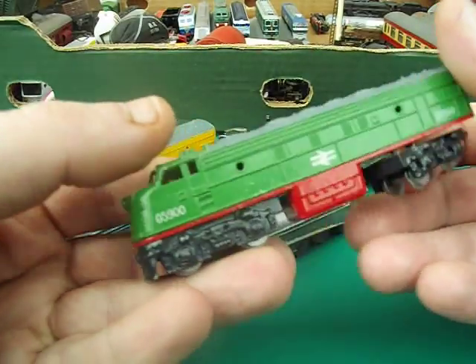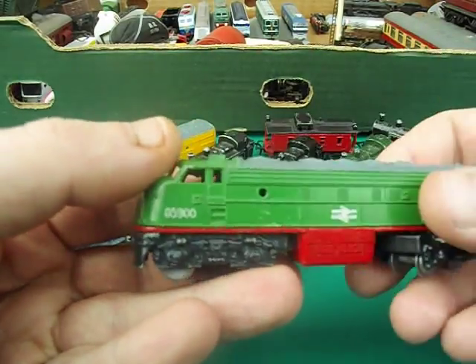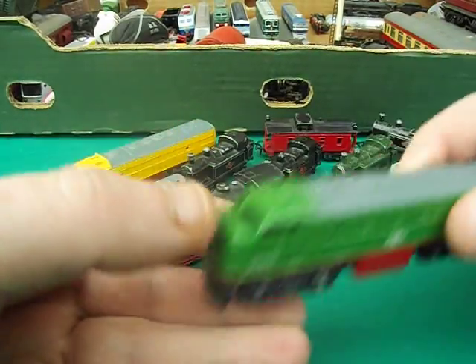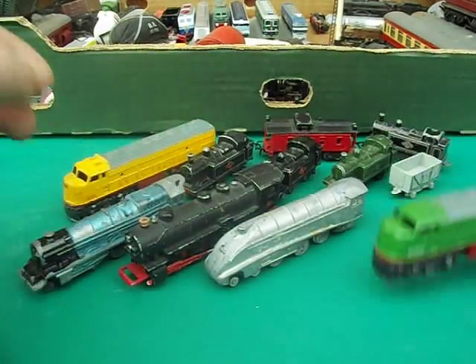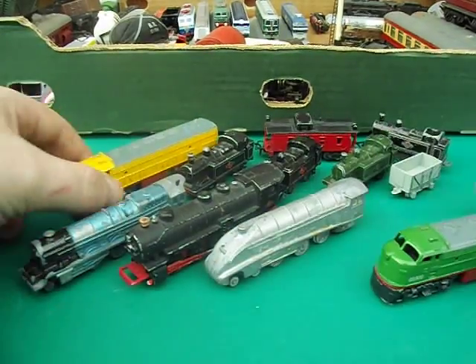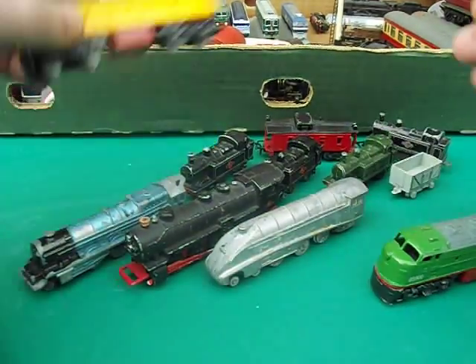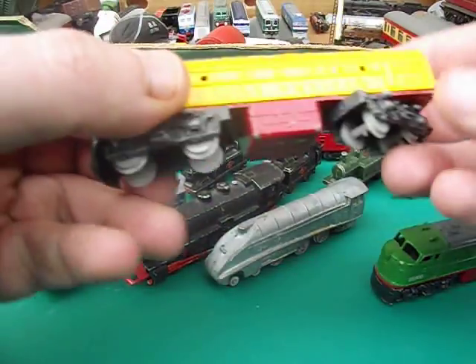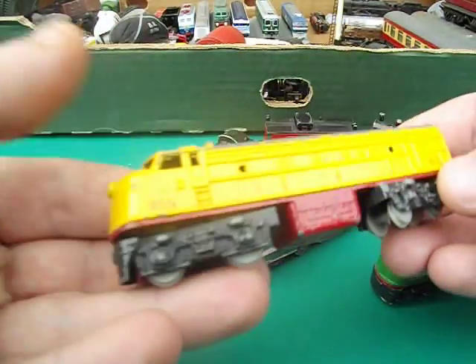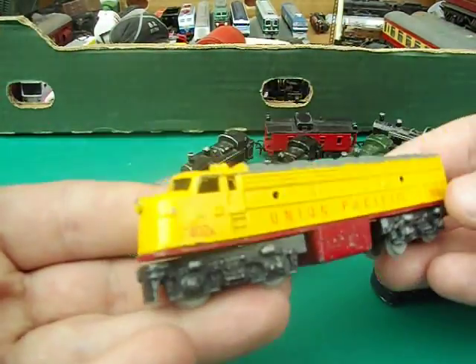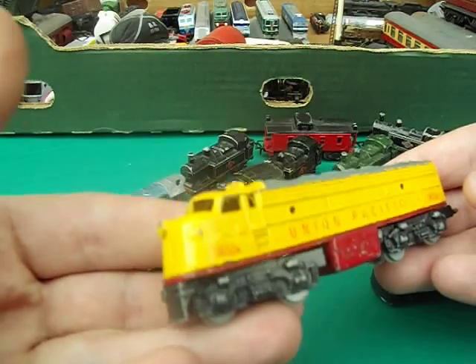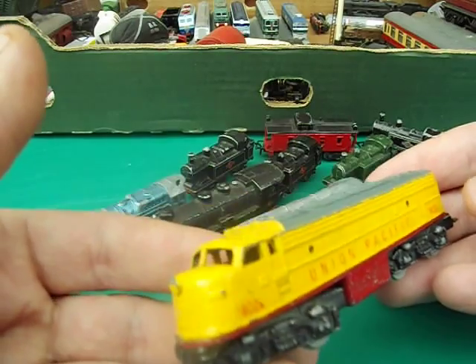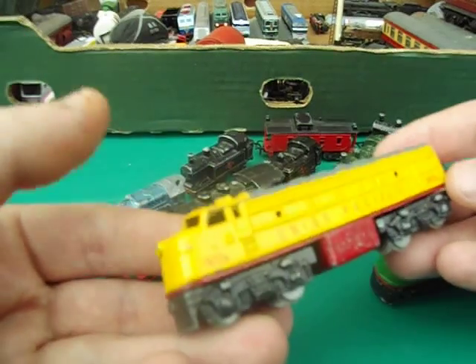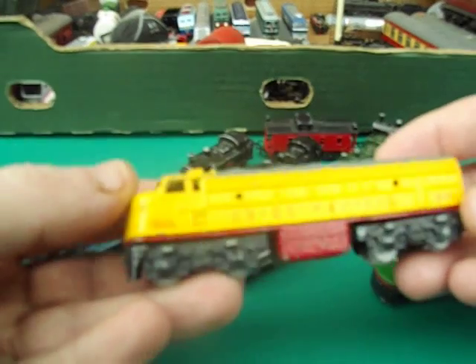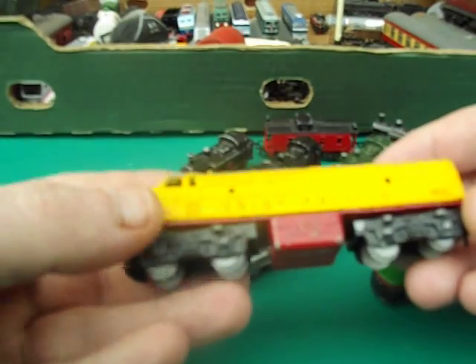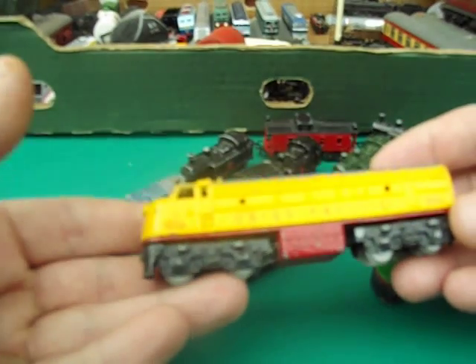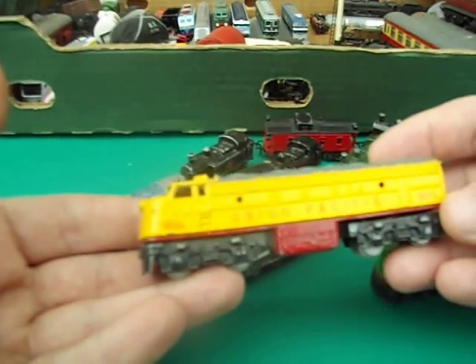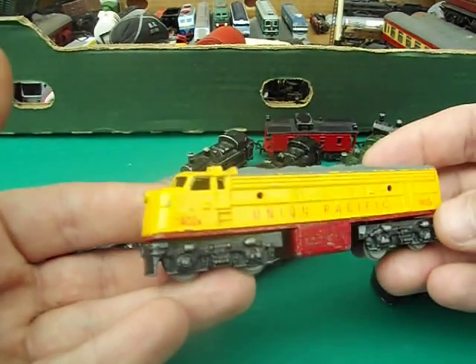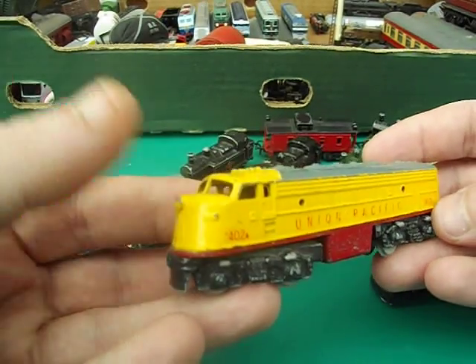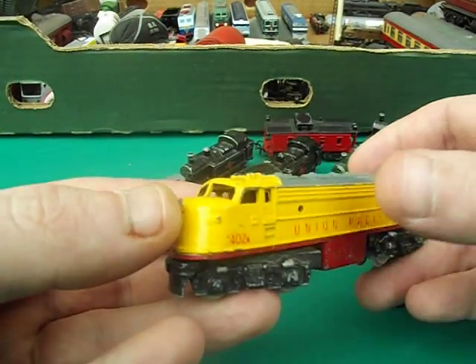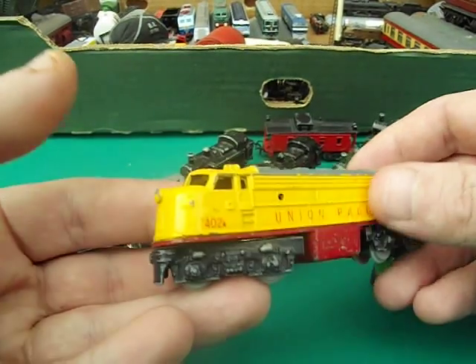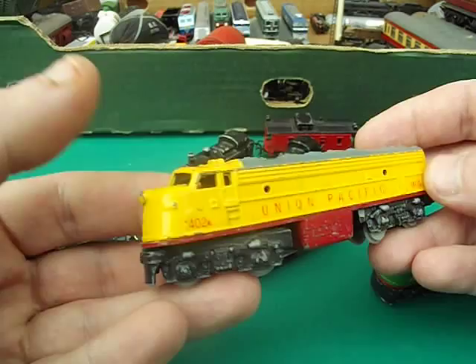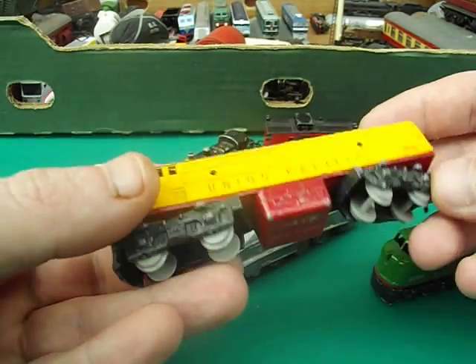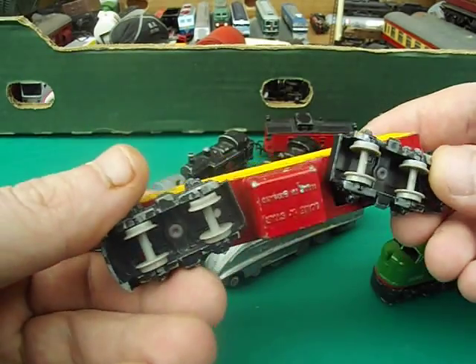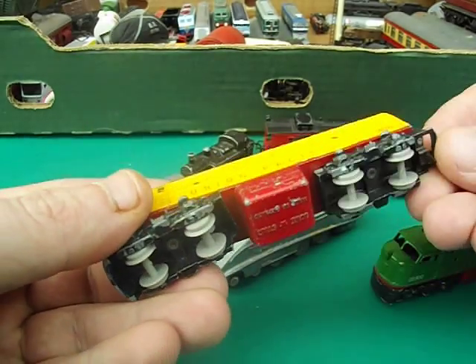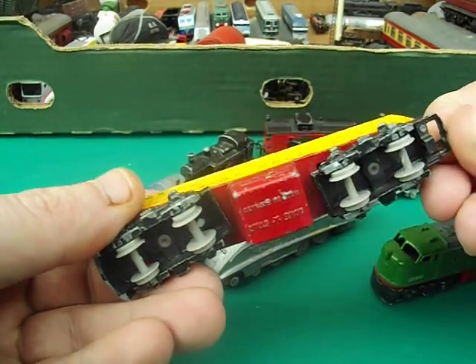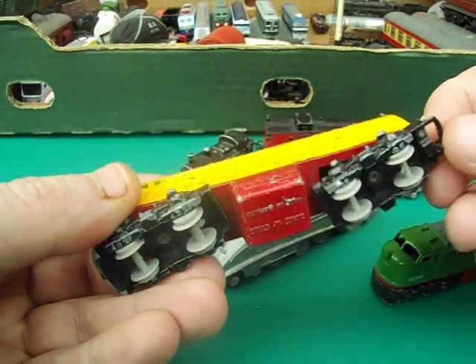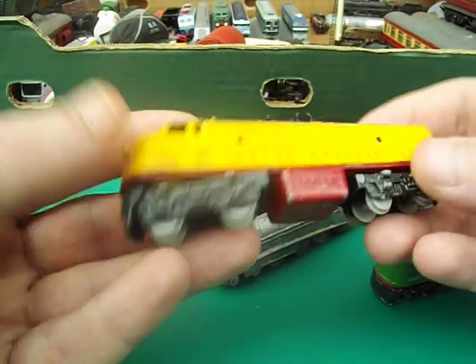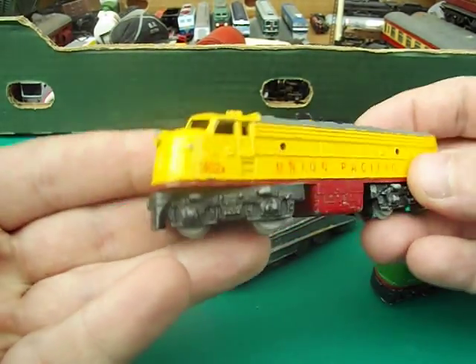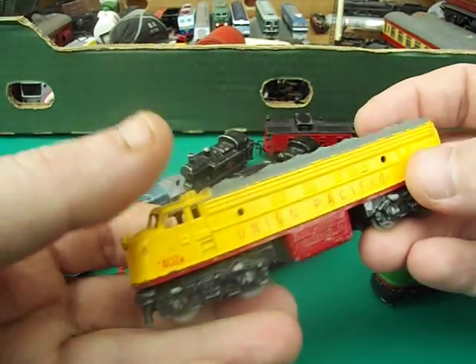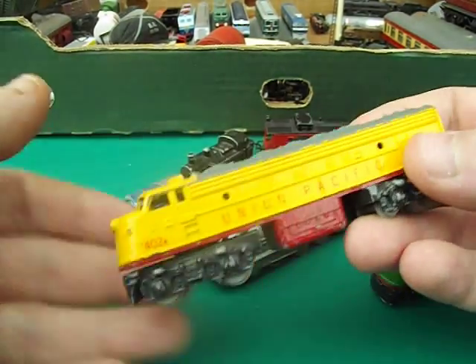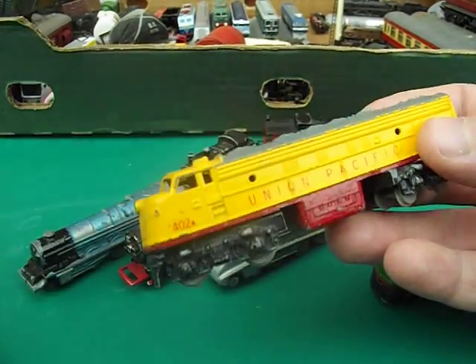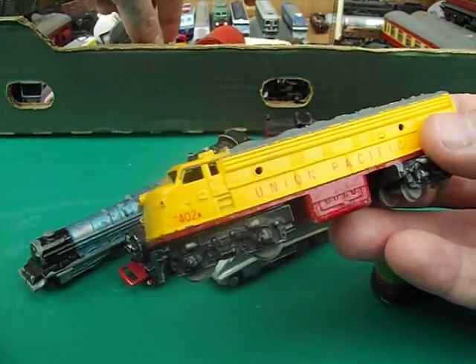This one here is a Union Pacific American train. Again, it's all metal, properly painted, no plastic parts. It's a really well built model.